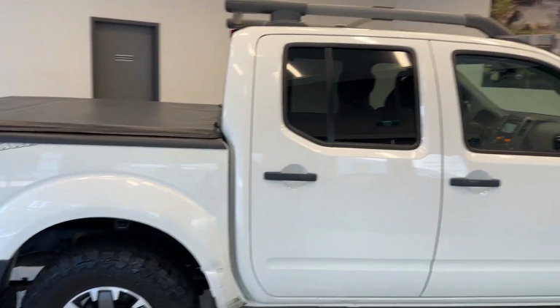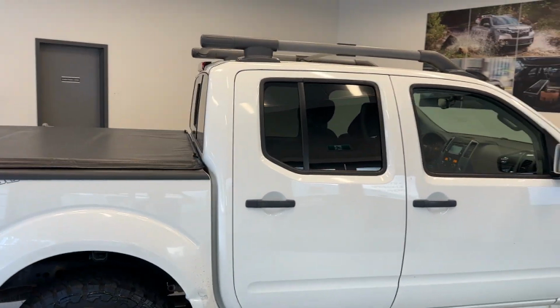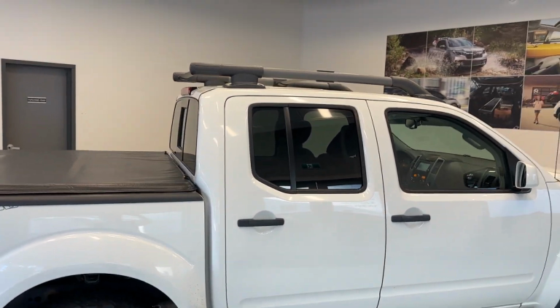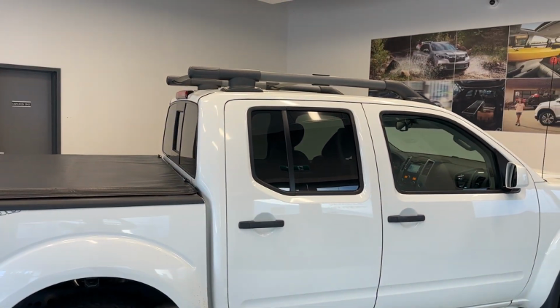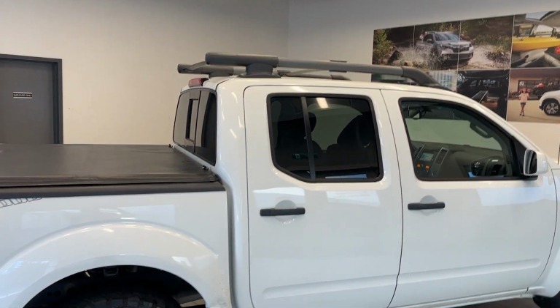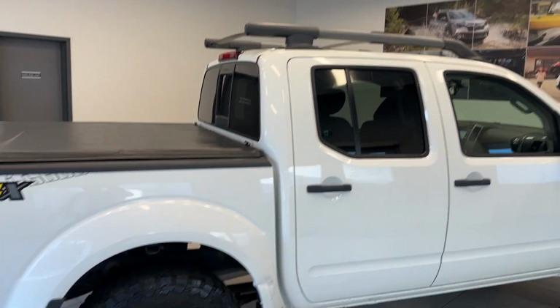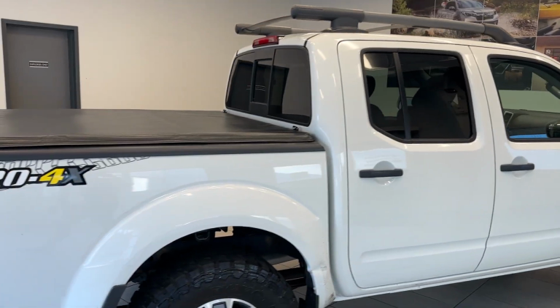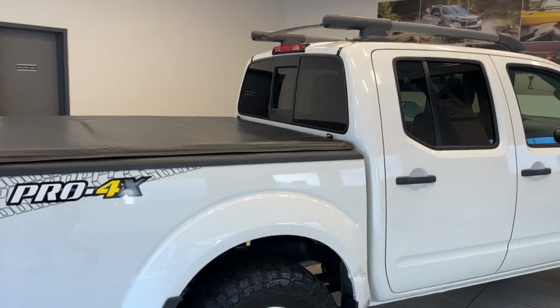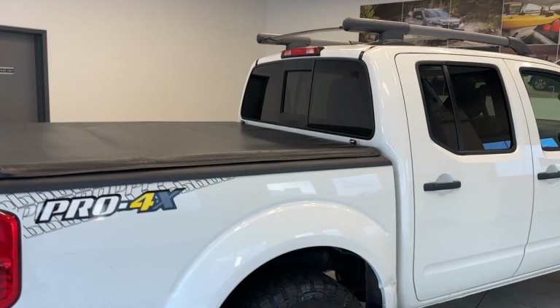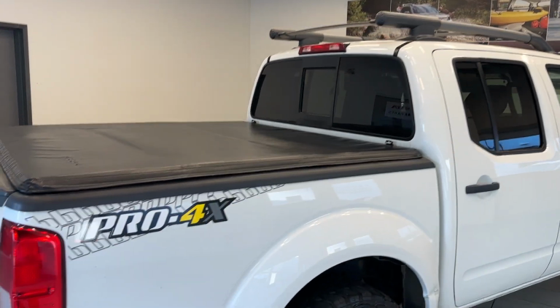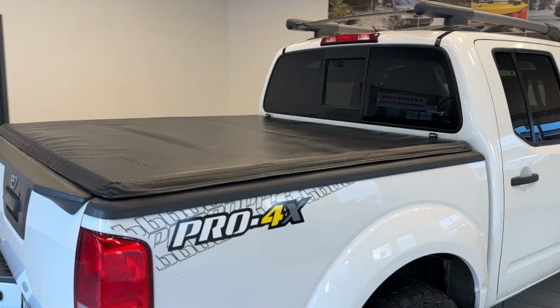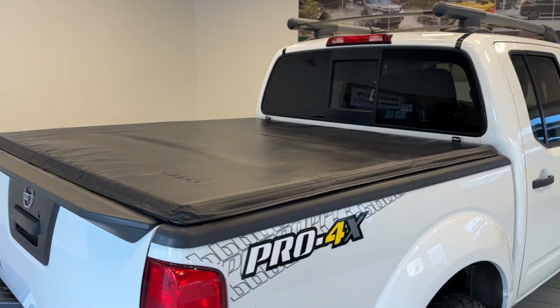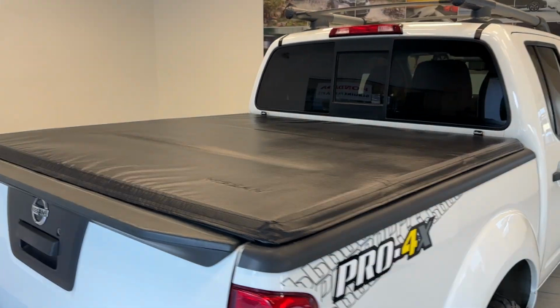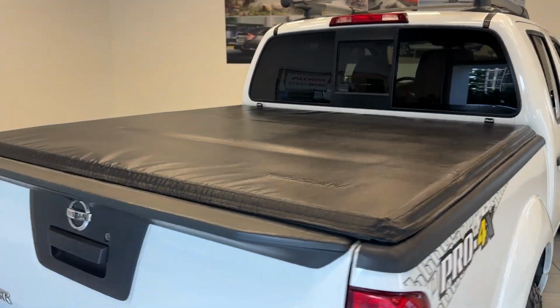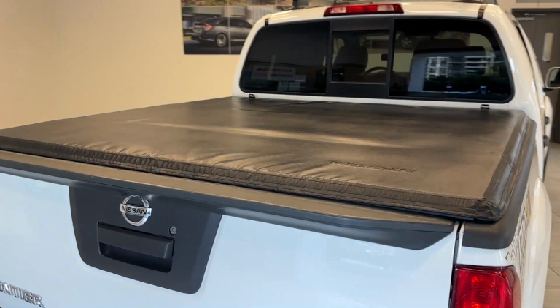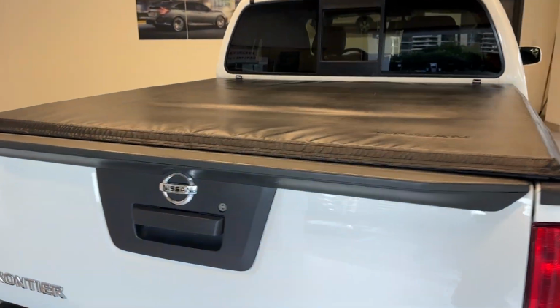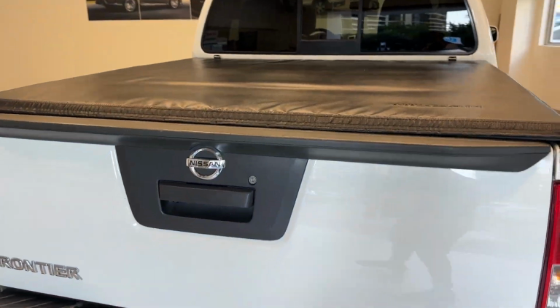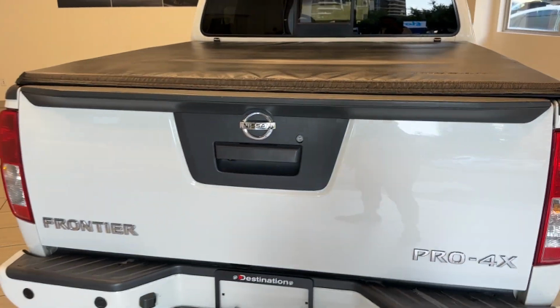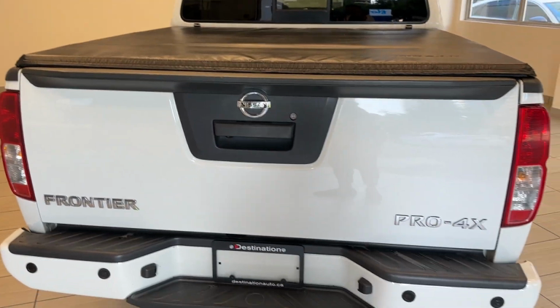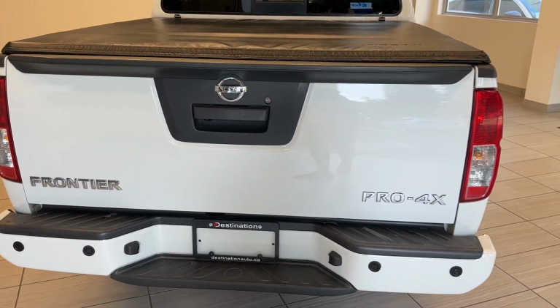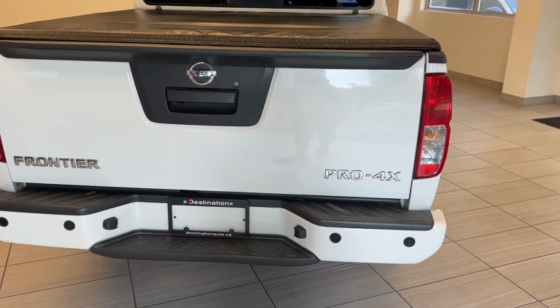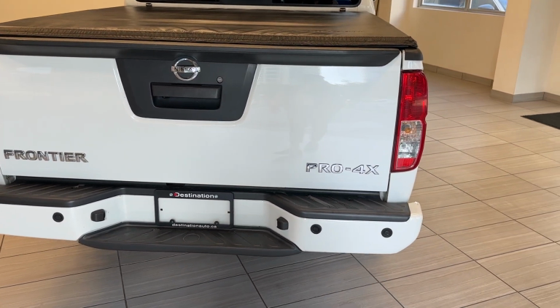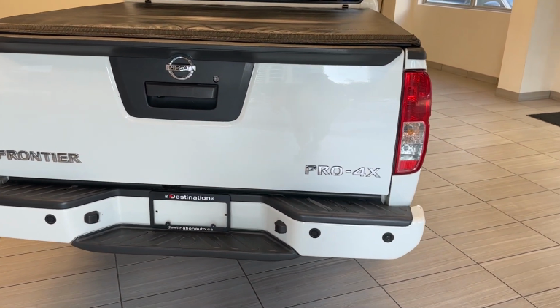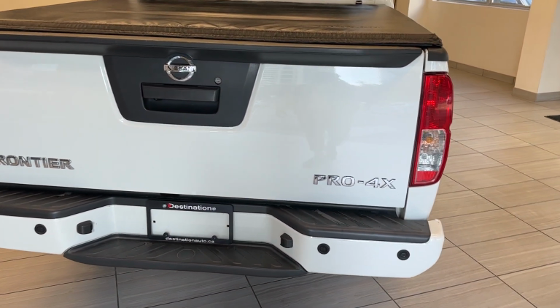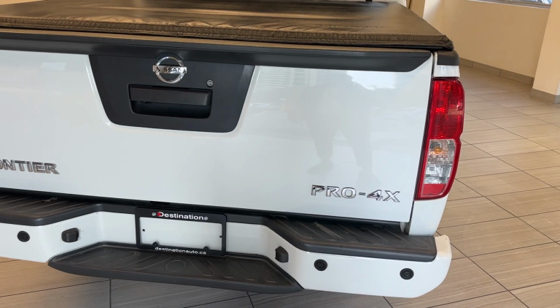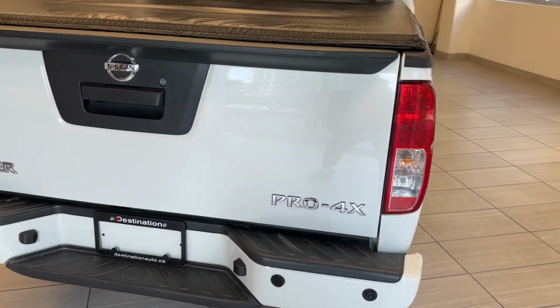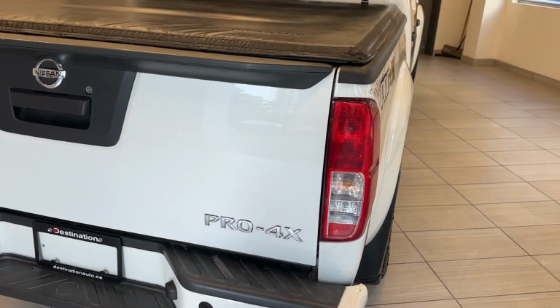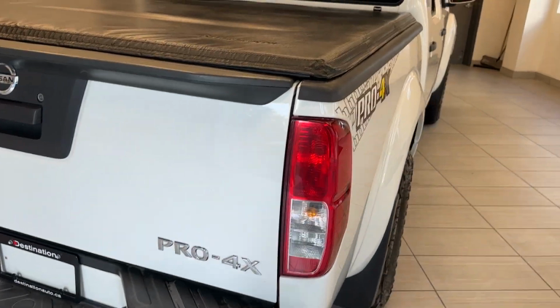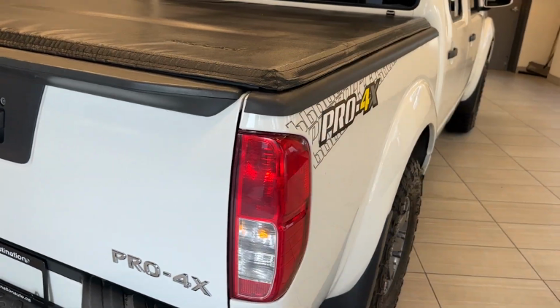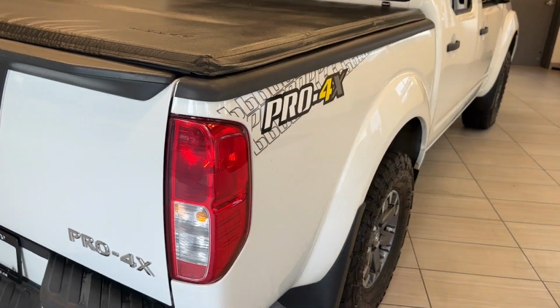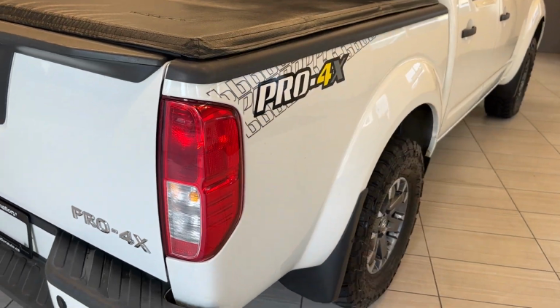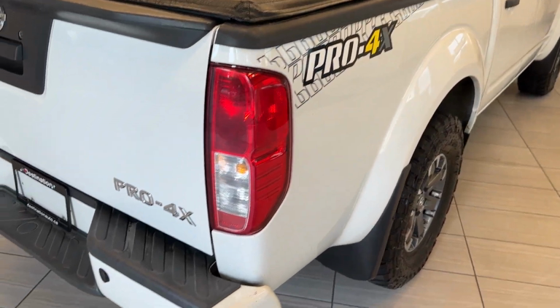This car does have a roof rail up top as well as a covered deck. It is the Pro 4X trim with this really nice livery on the side.